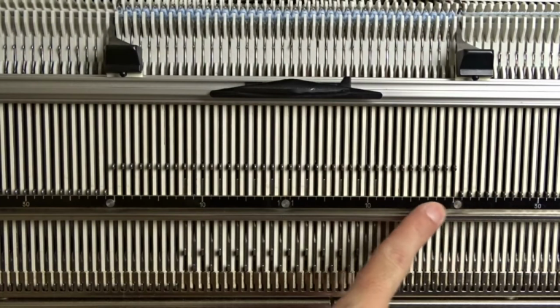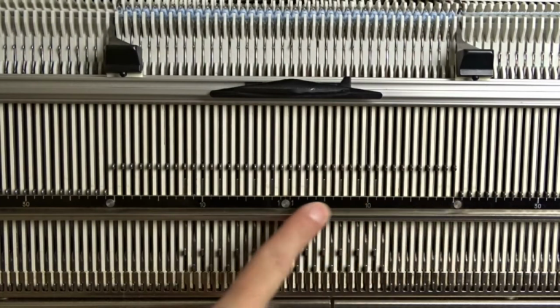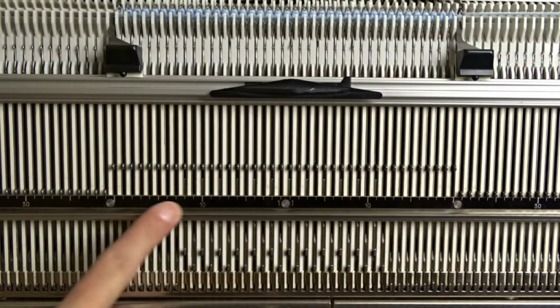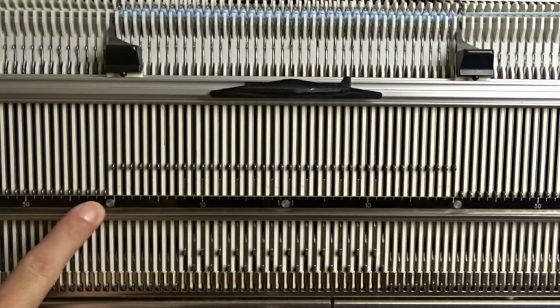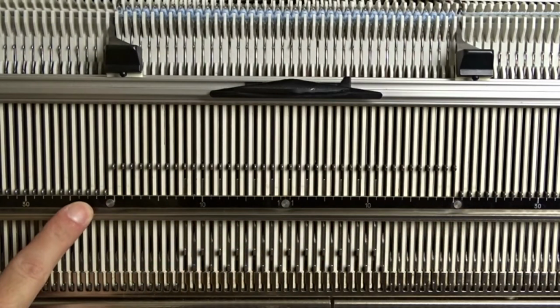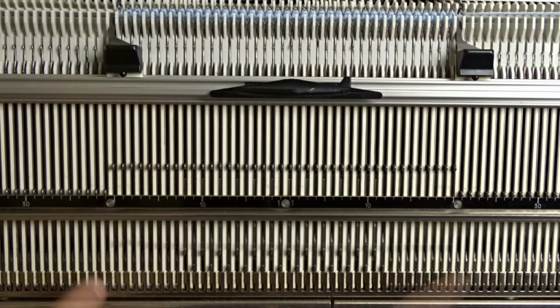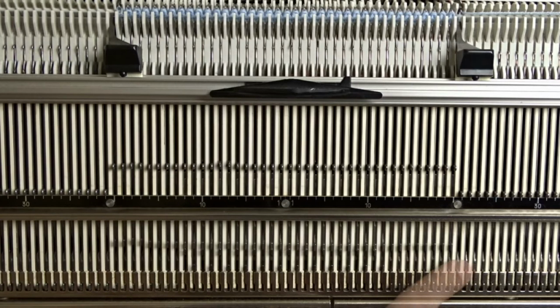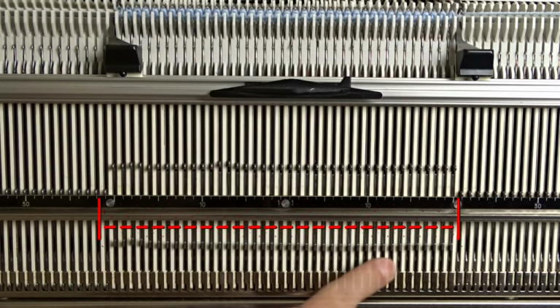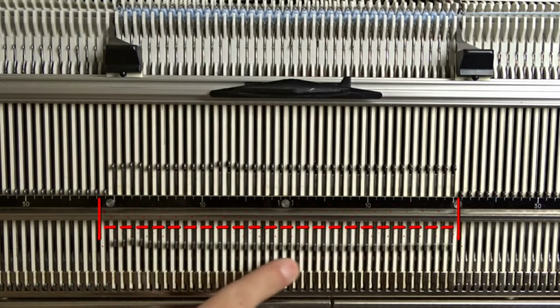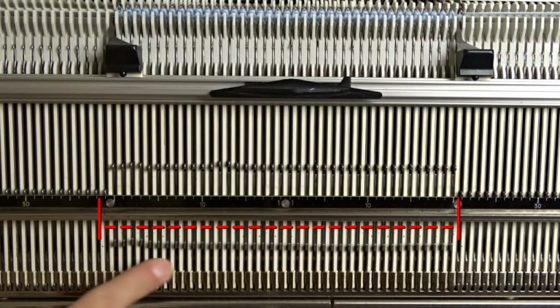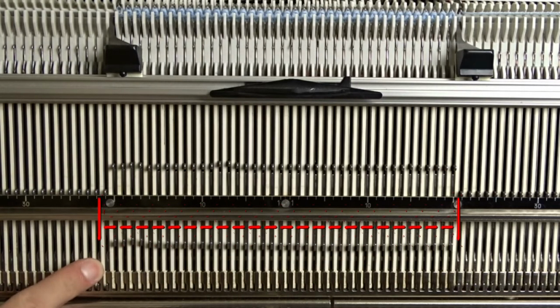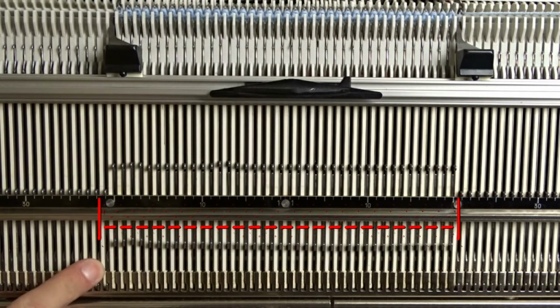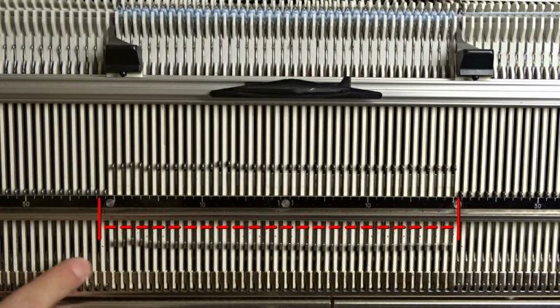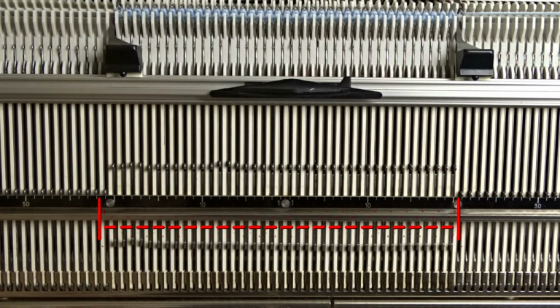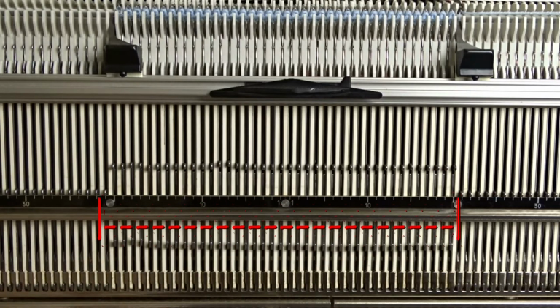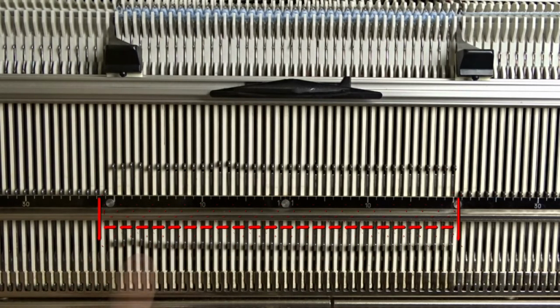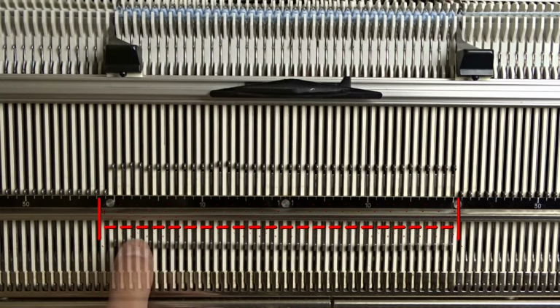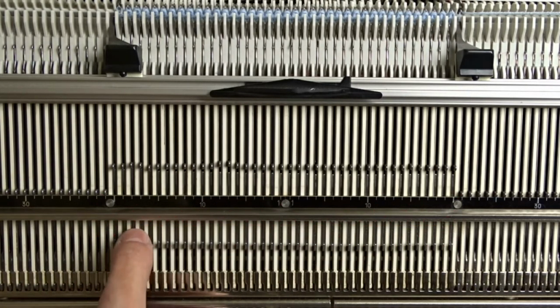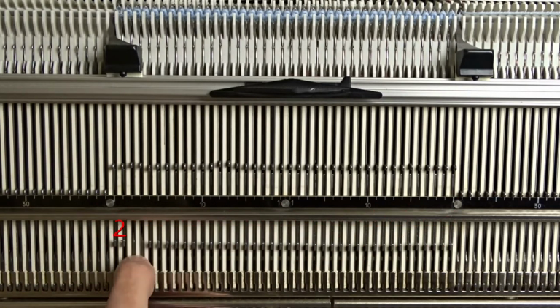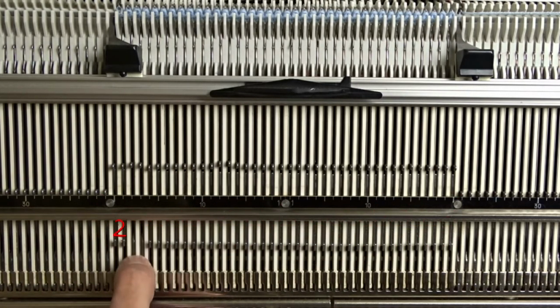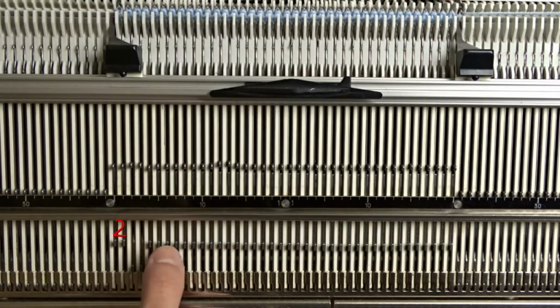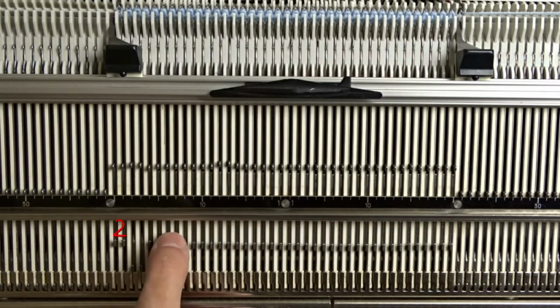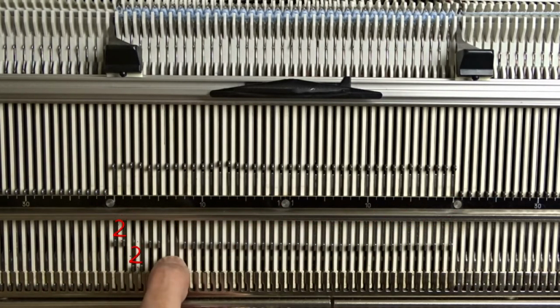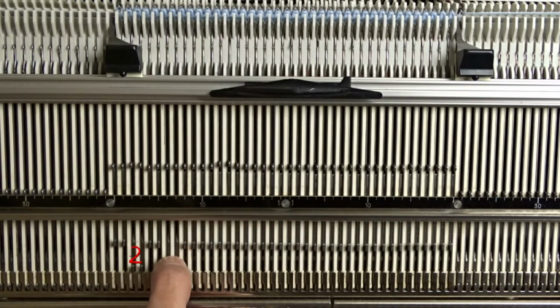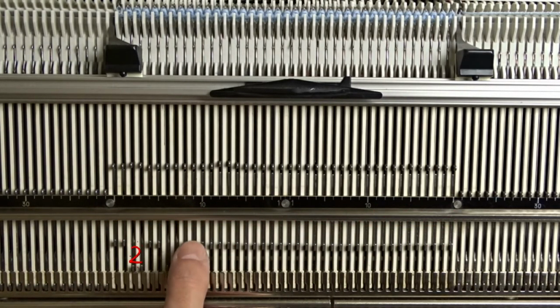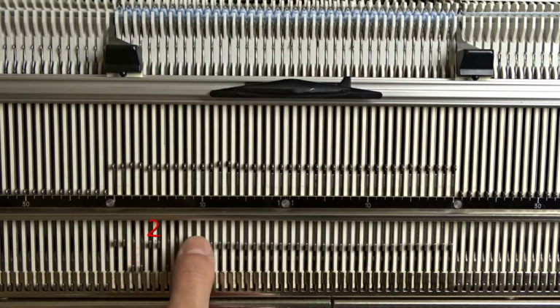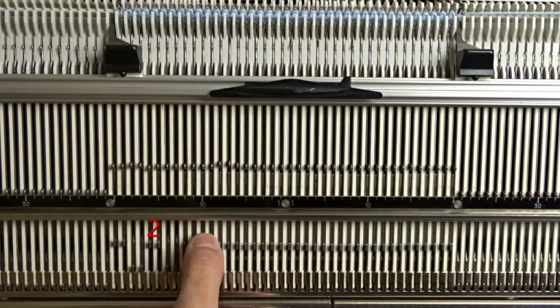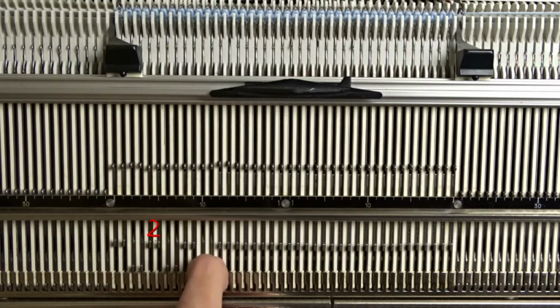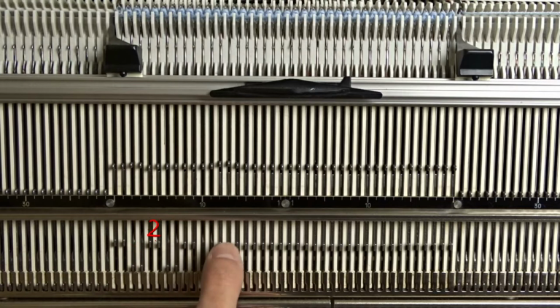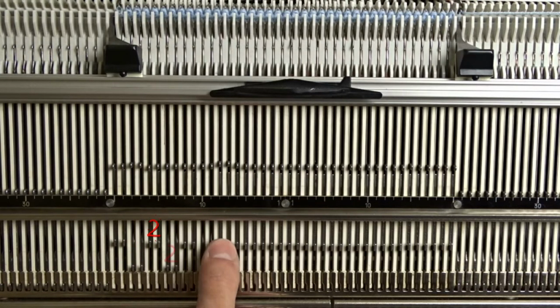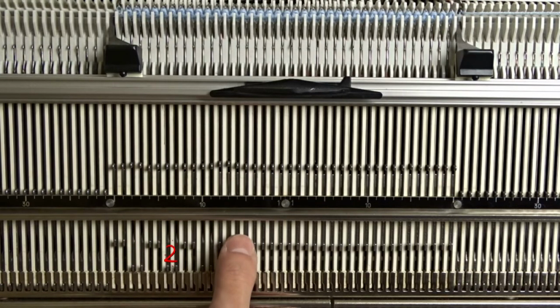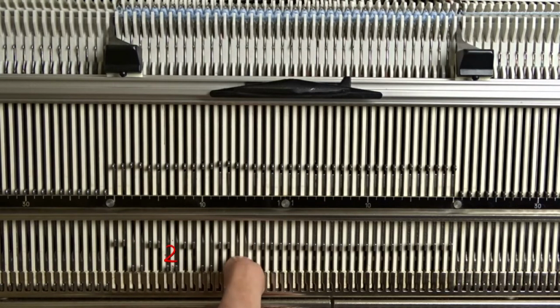Raise the pushers under all needles in working position on the front bed. Now arrange the pushers in 2x2 division as shown in the video.